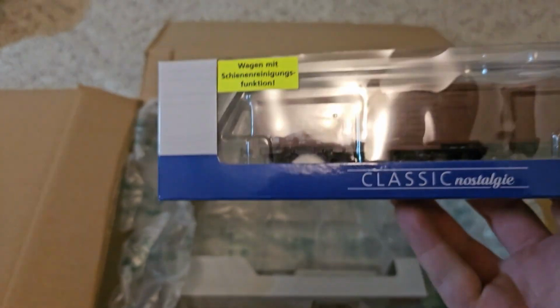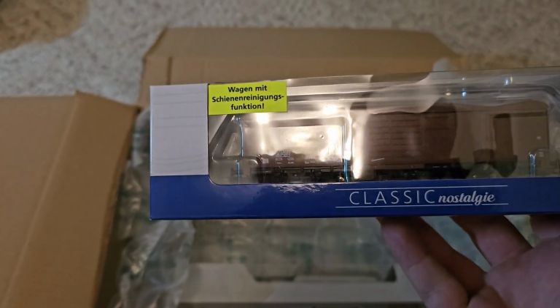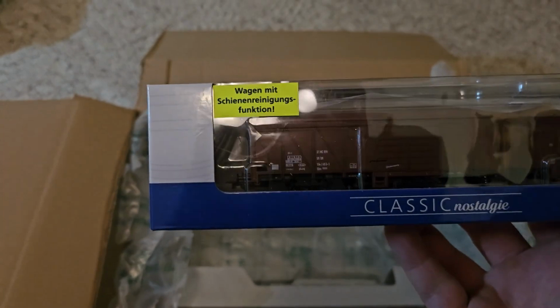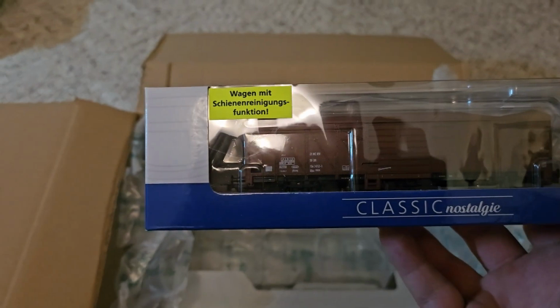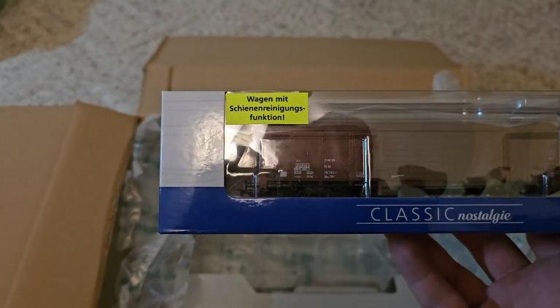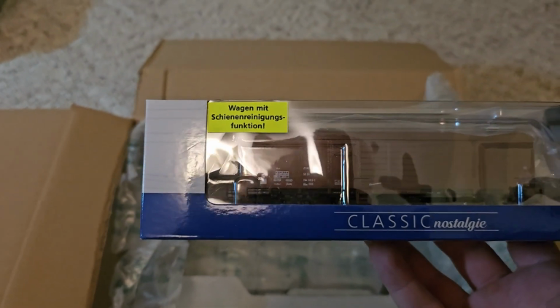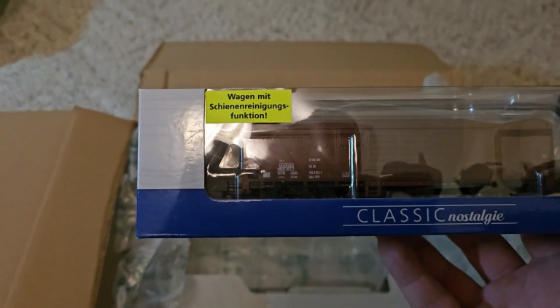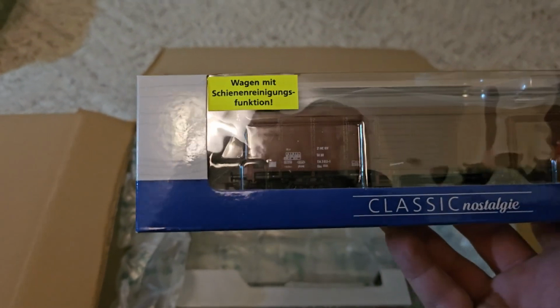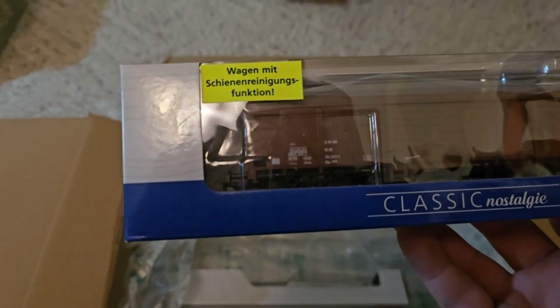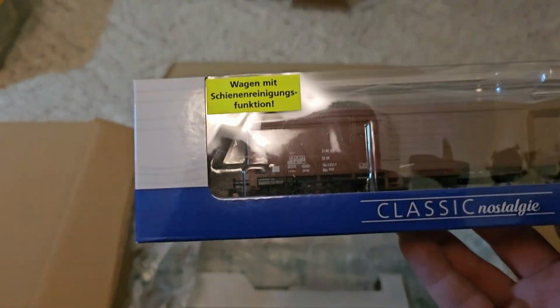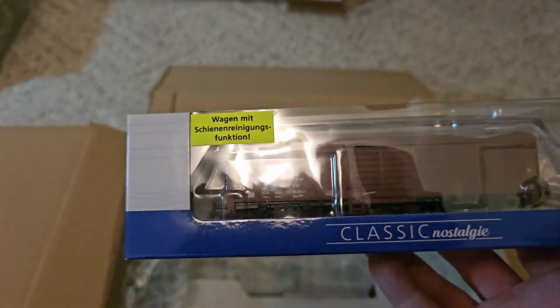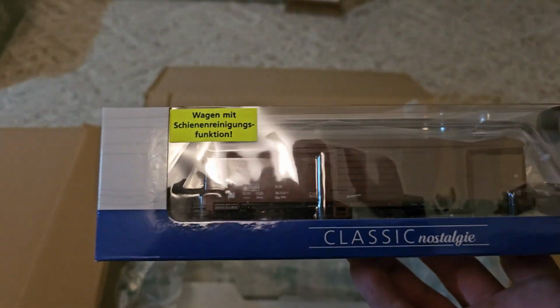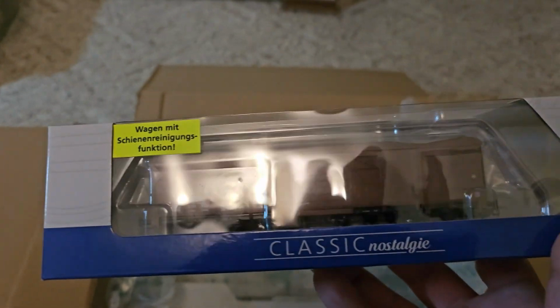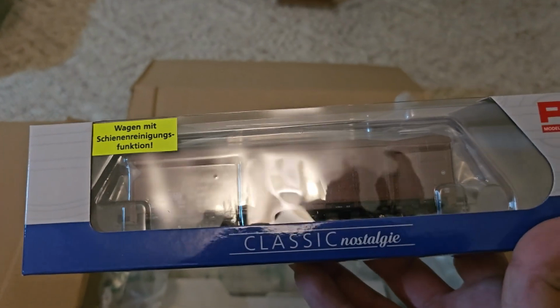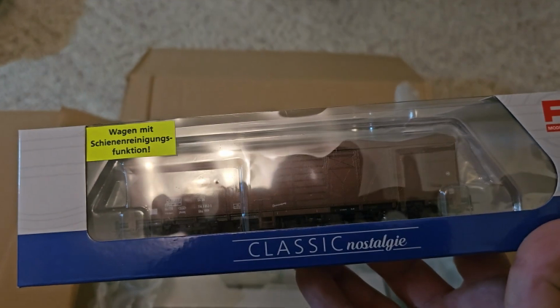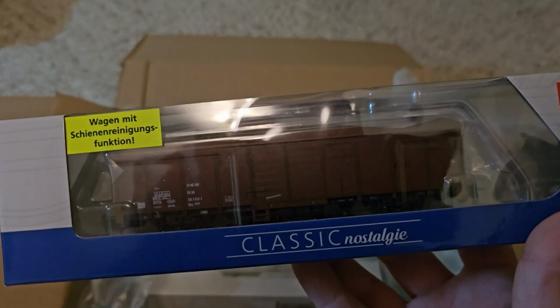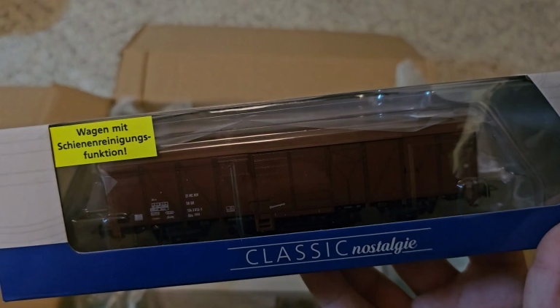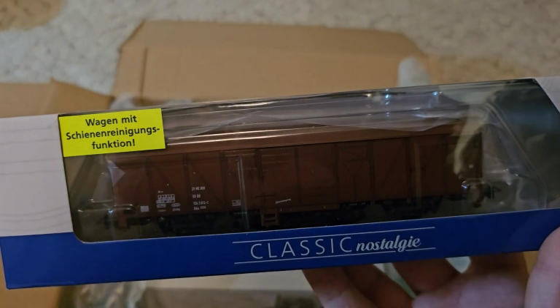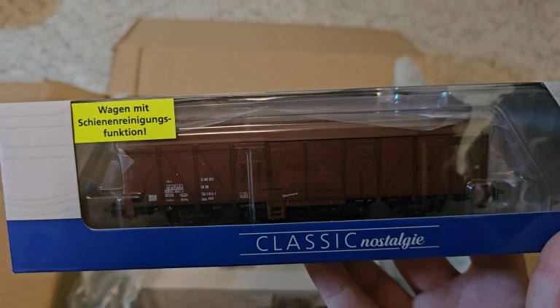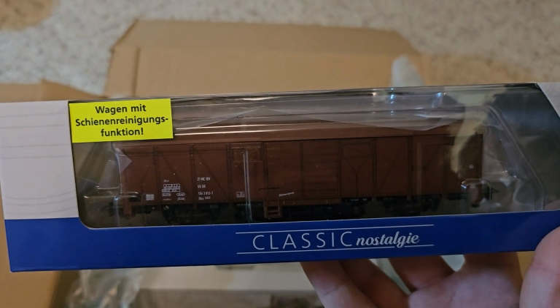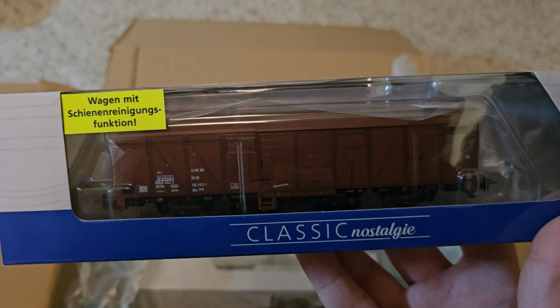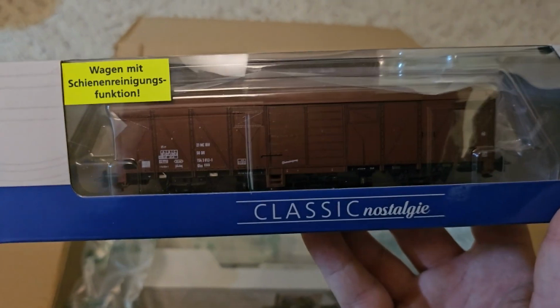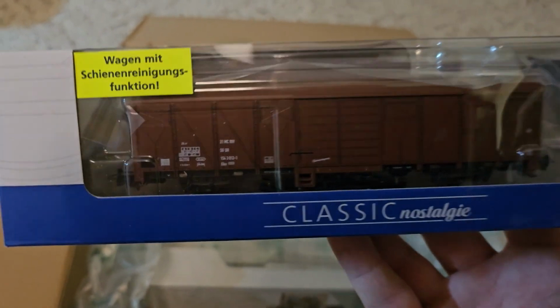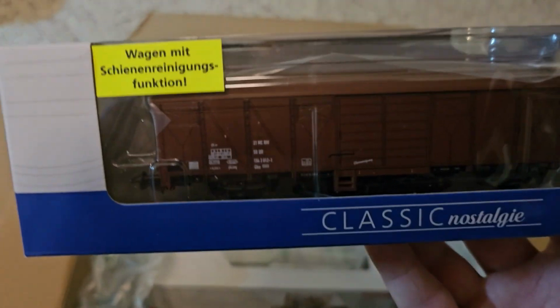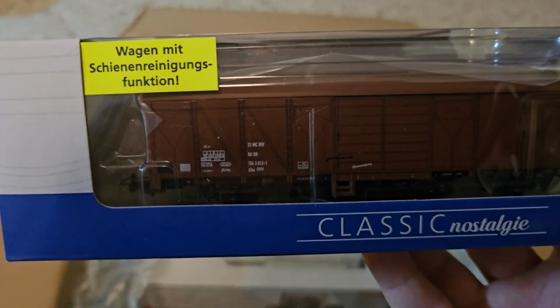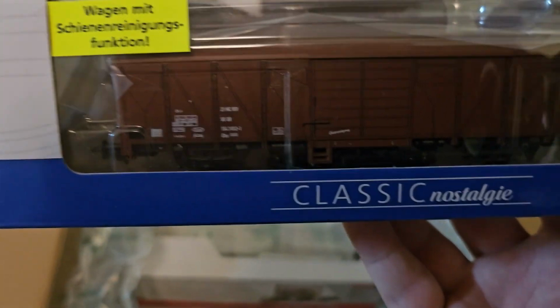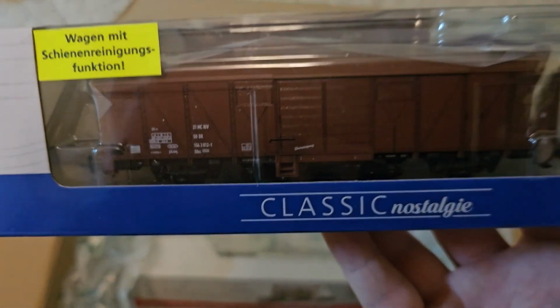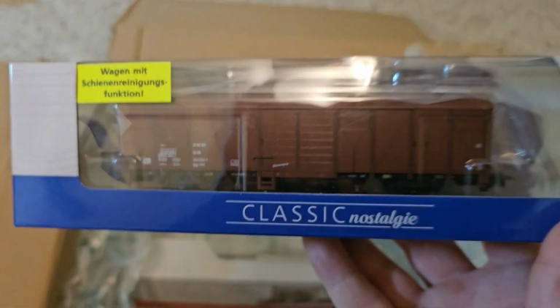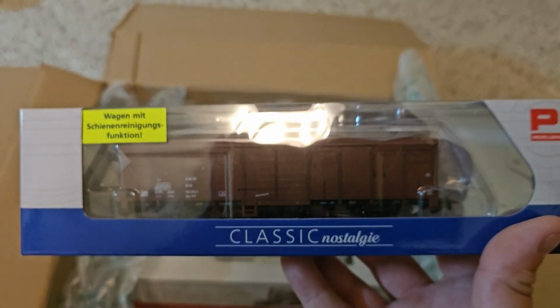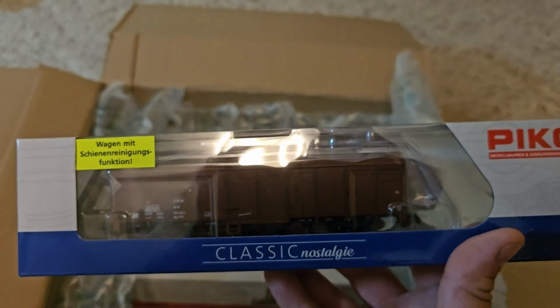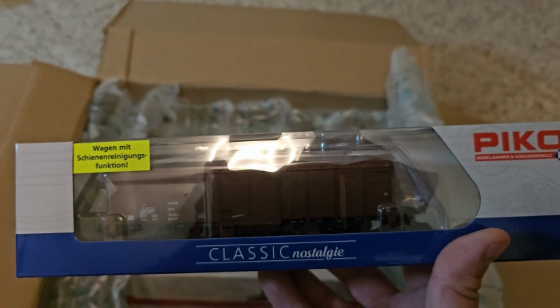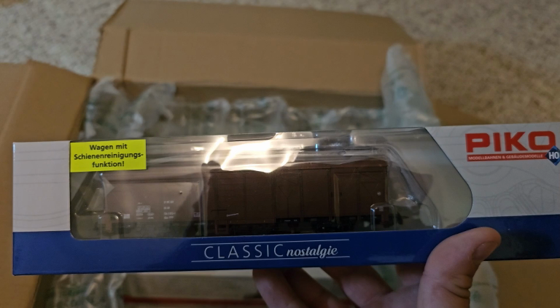We have a Deutsche Reichsbahn boxcar with cleaning pad from Pico.